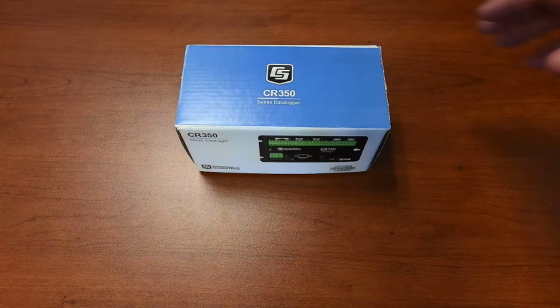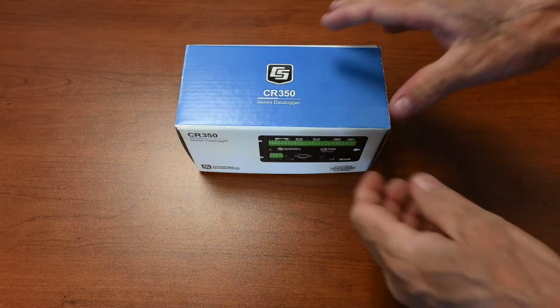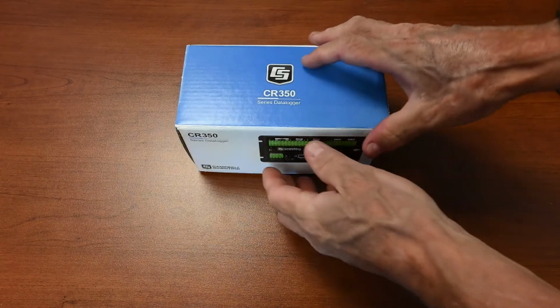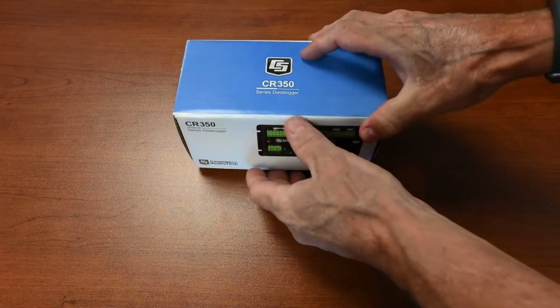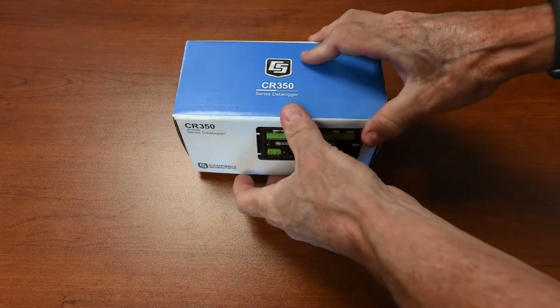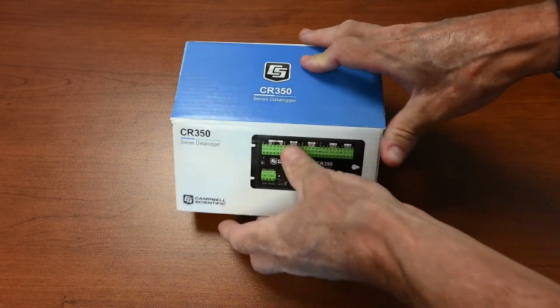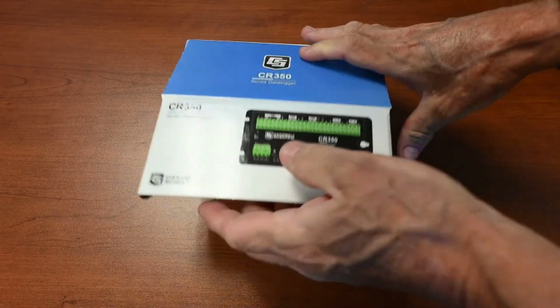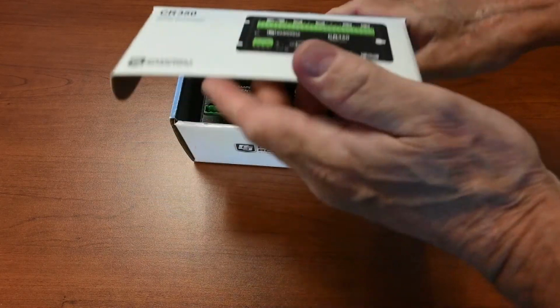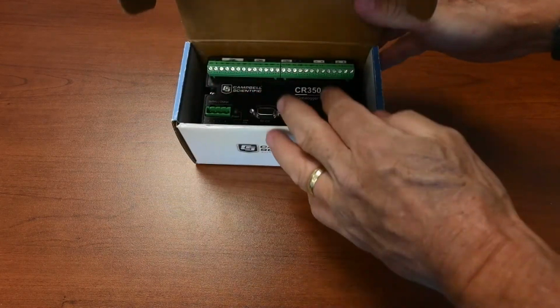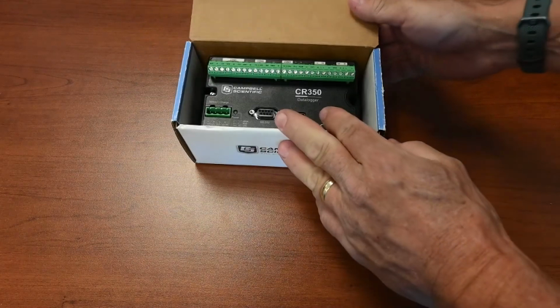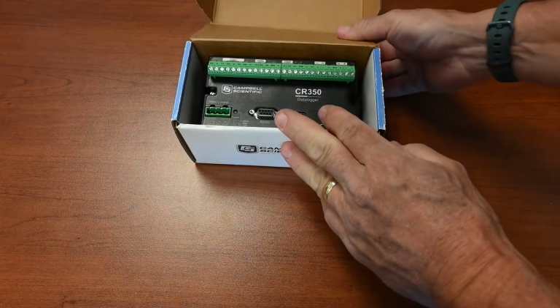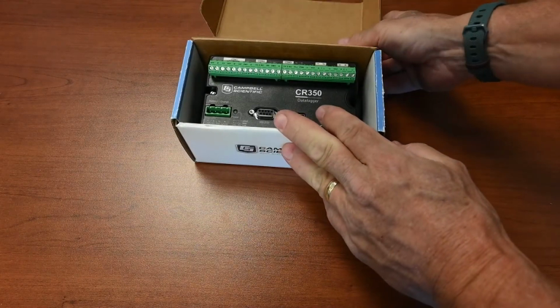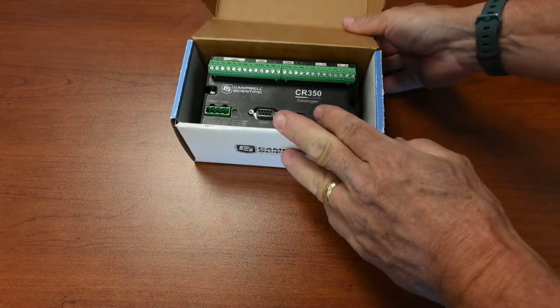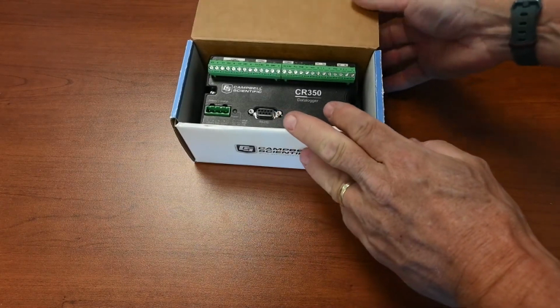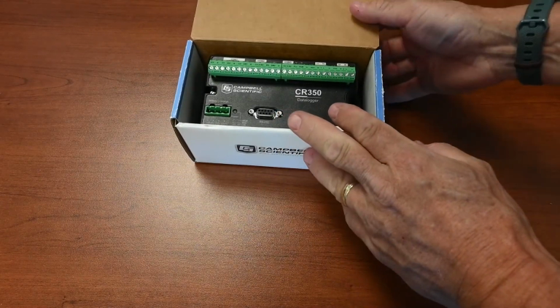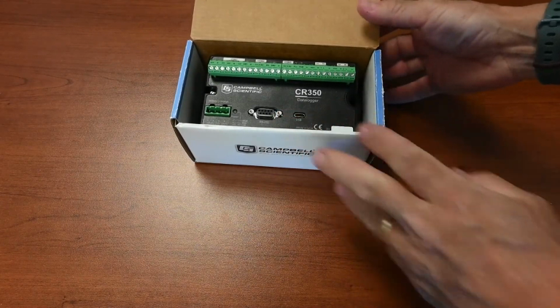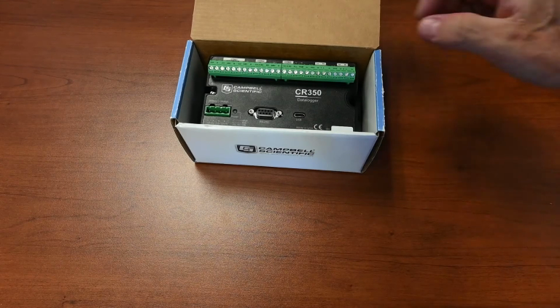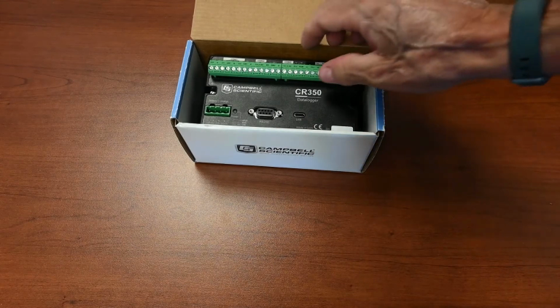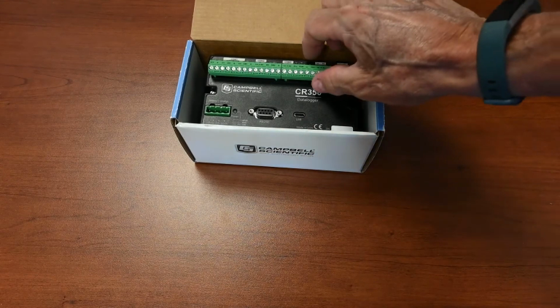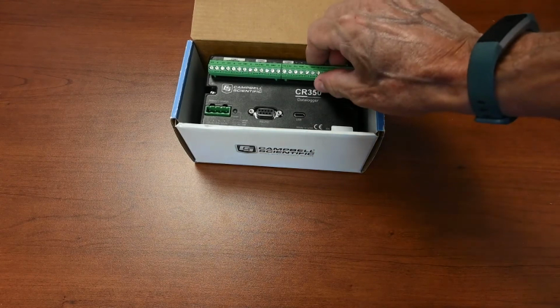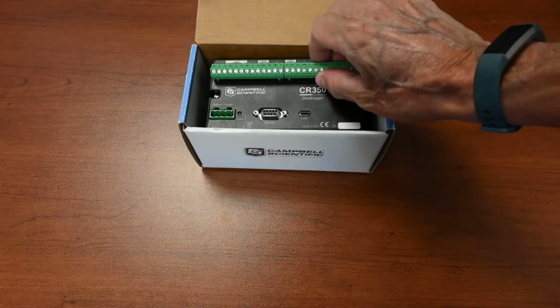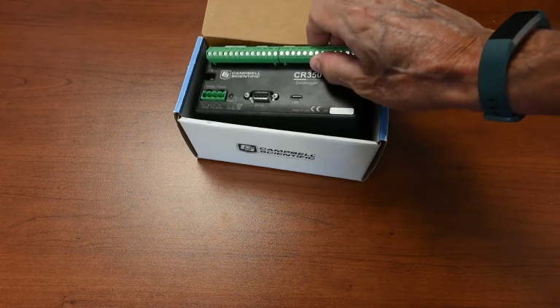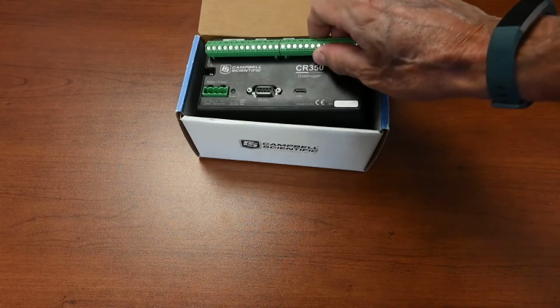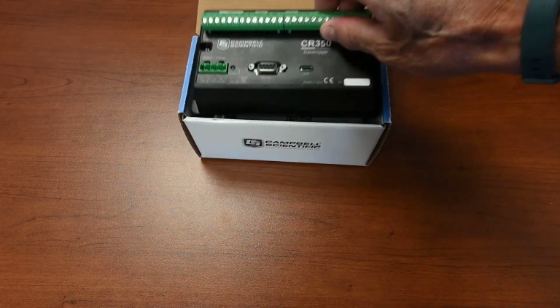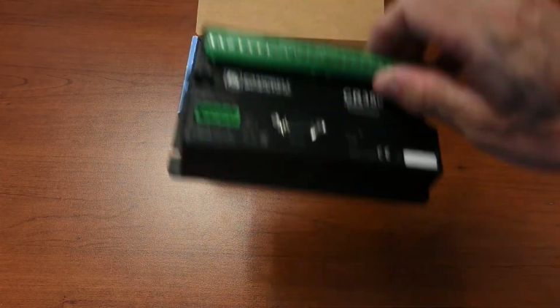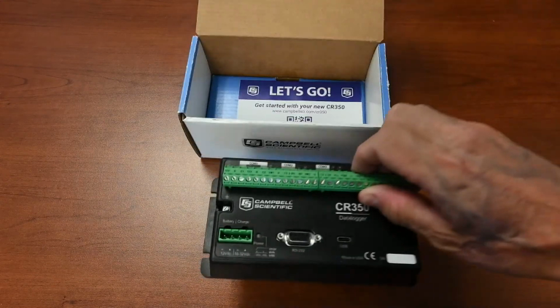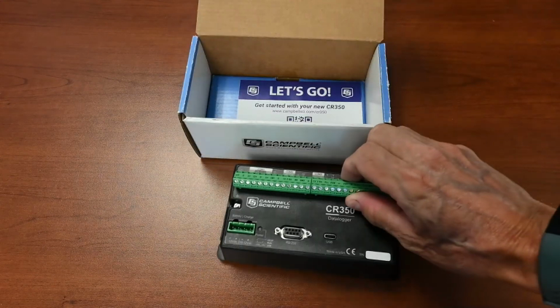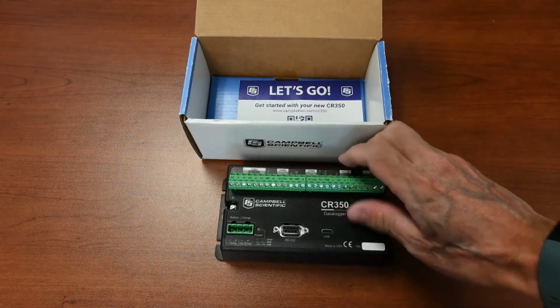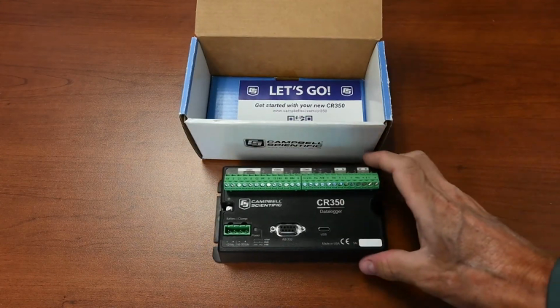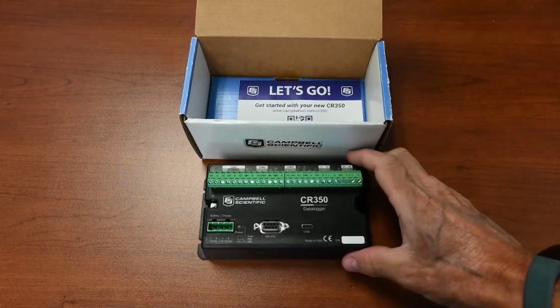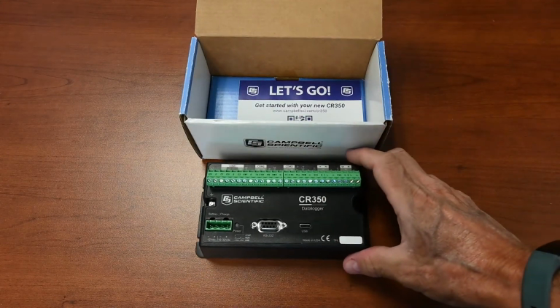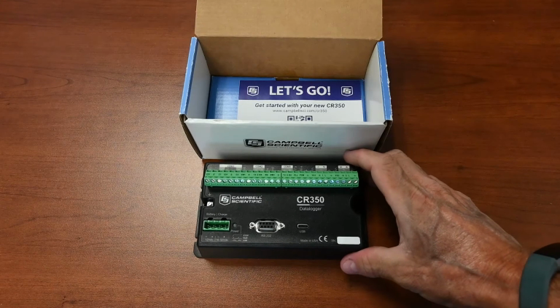The following items are used in this exercise. Follow along in your office with your hardware and software. You will essentially be following the Getting Started section of the CR350 manual.